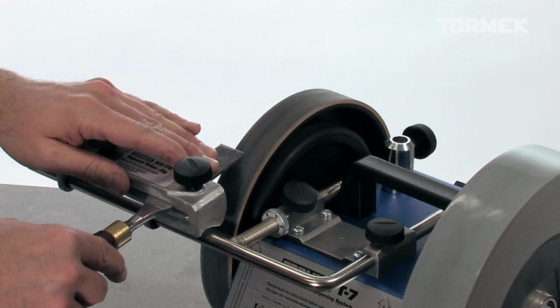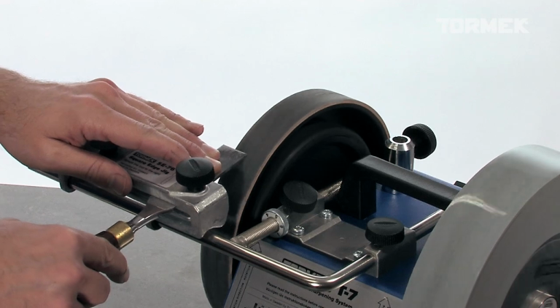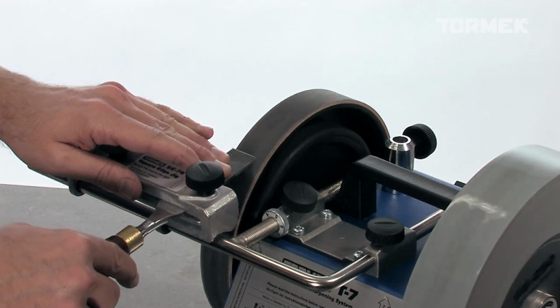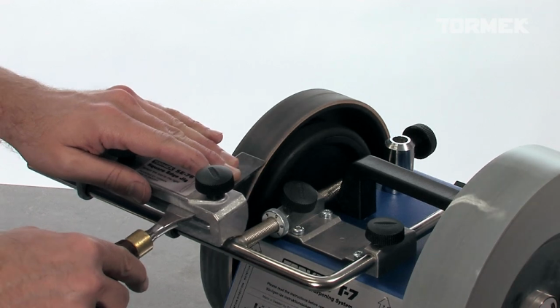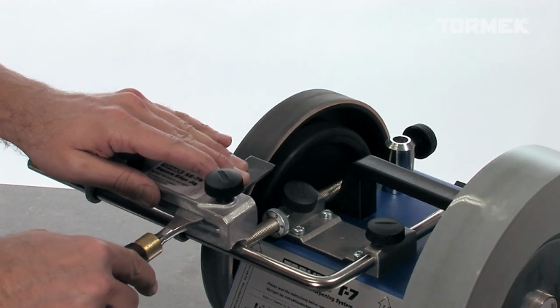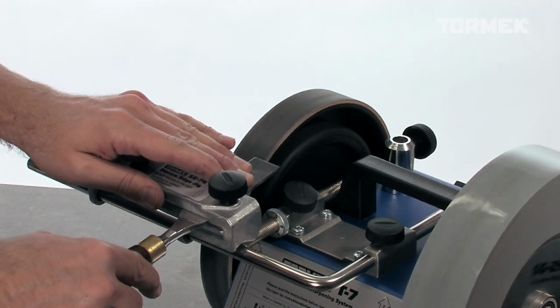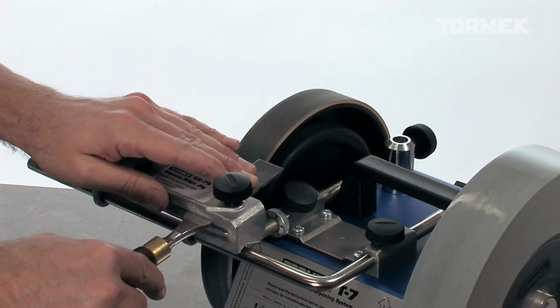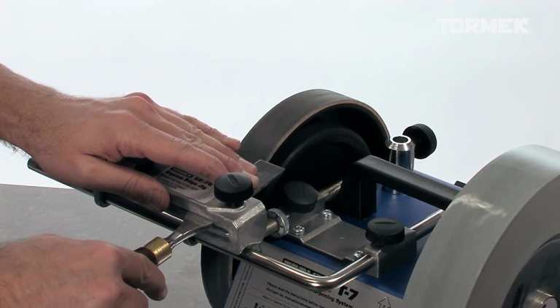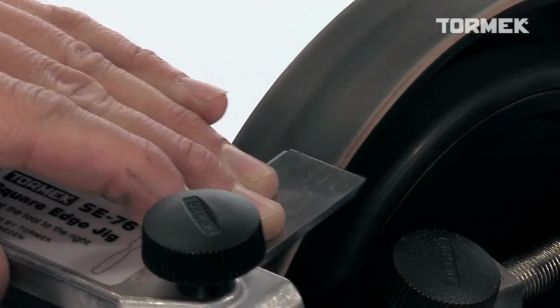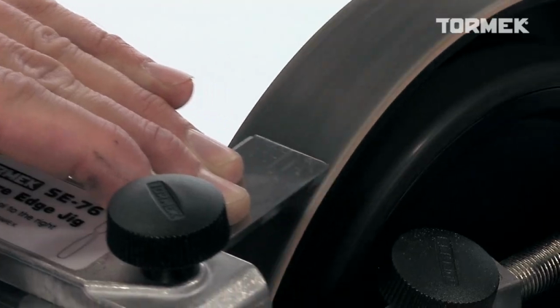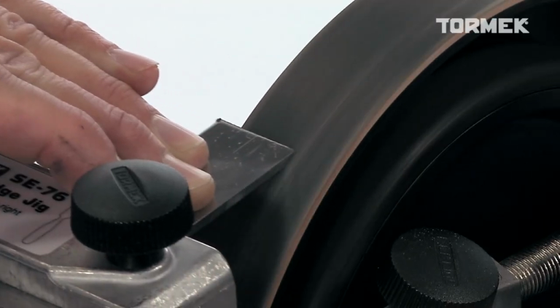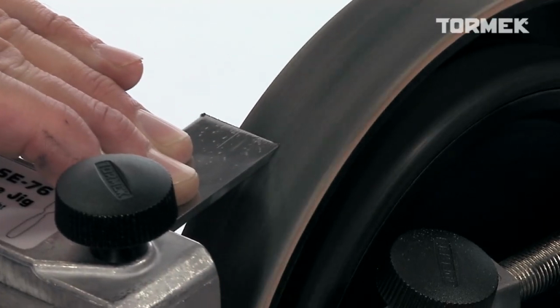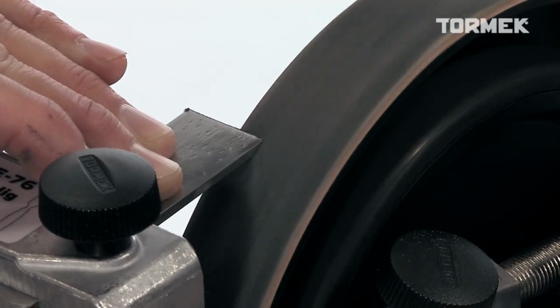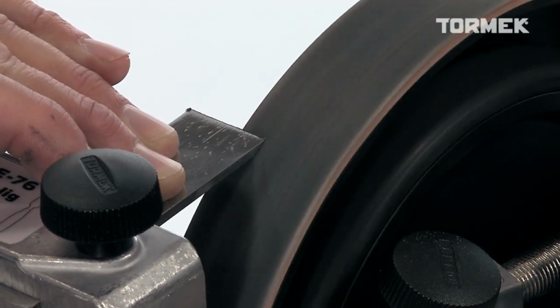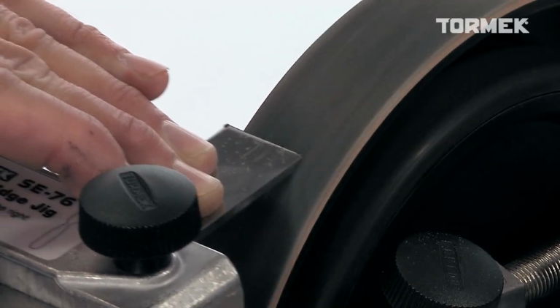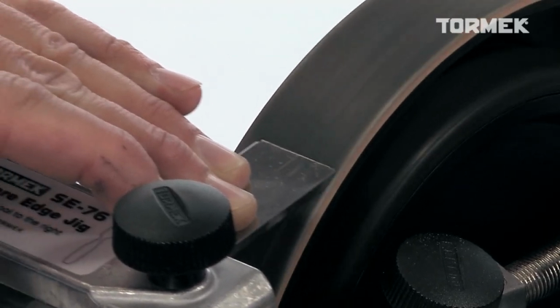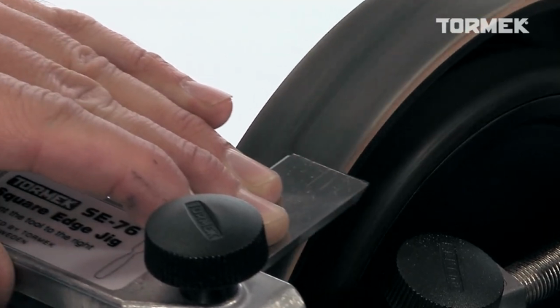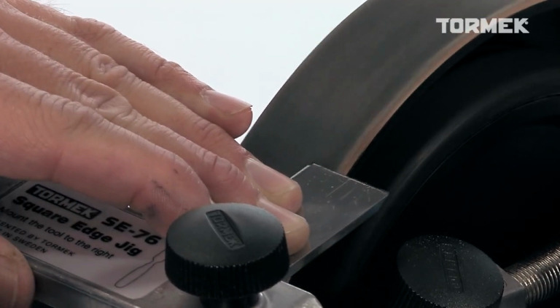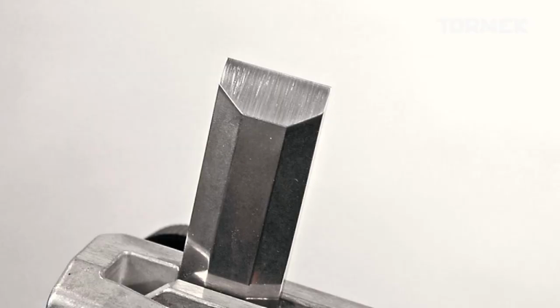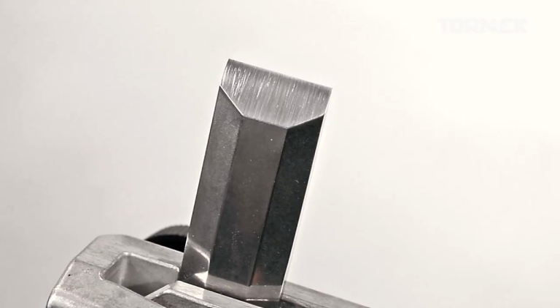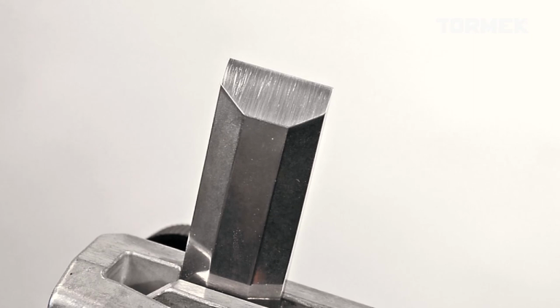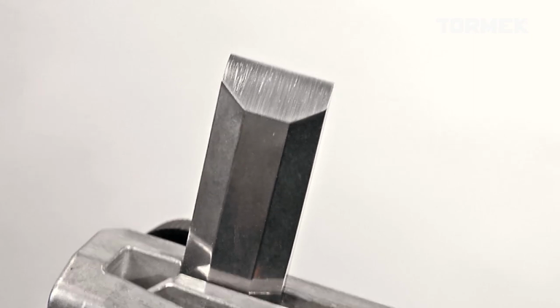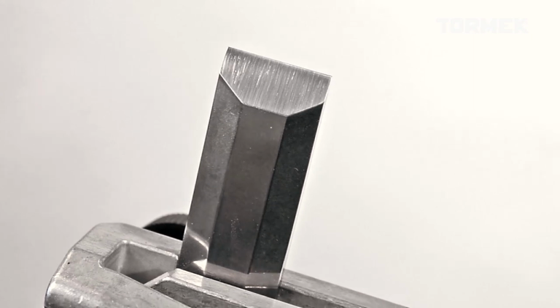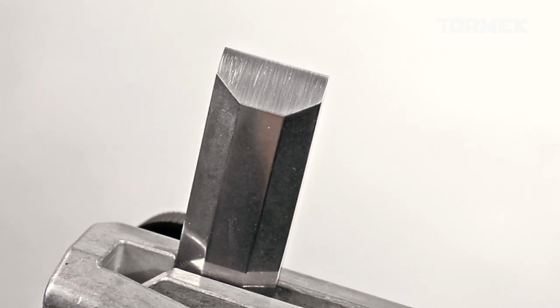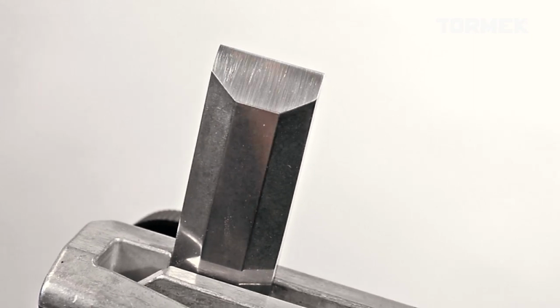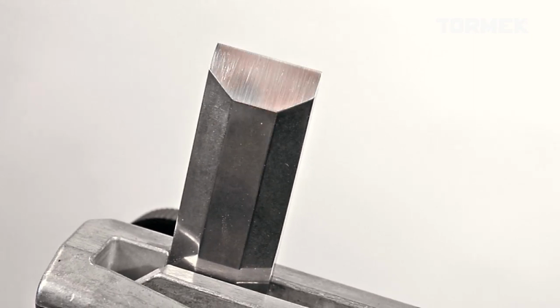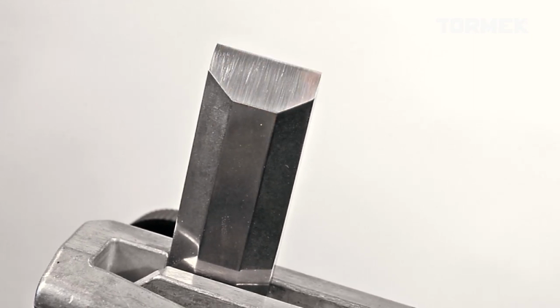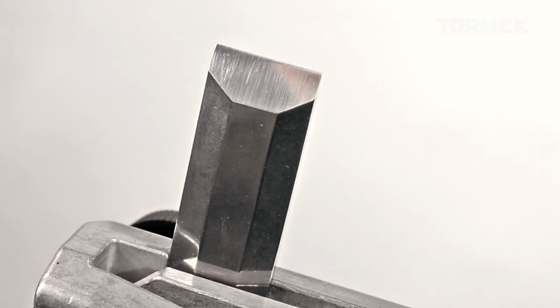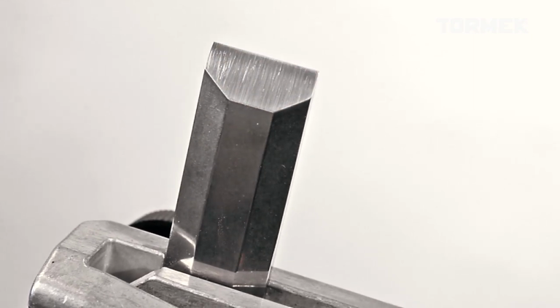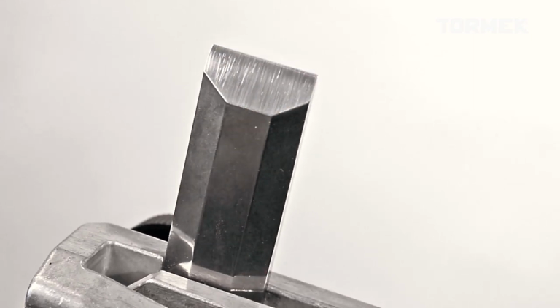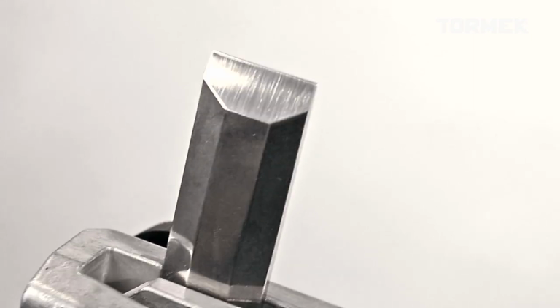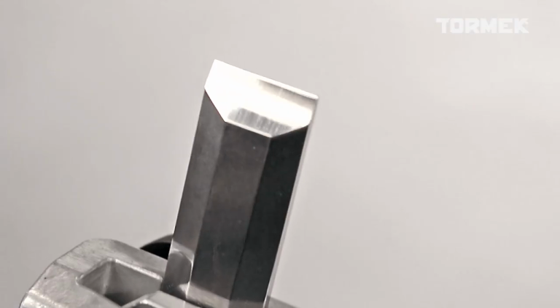Finally, hone away any burr and polish the bevel on the leather honing wheel. Now you have a super sharp chisel.